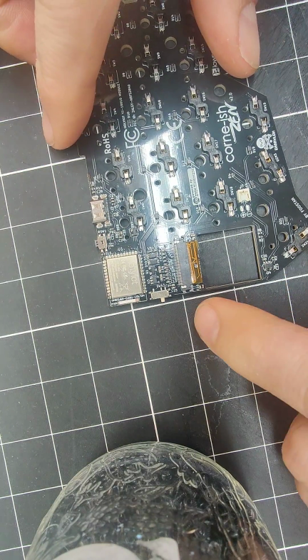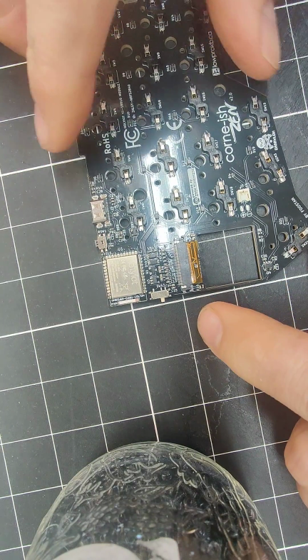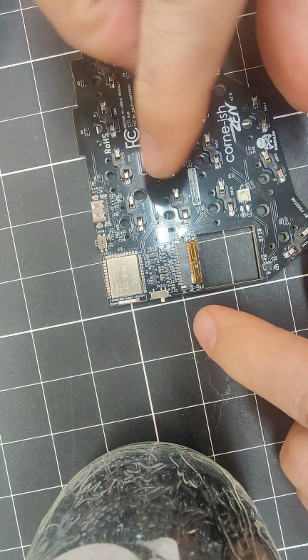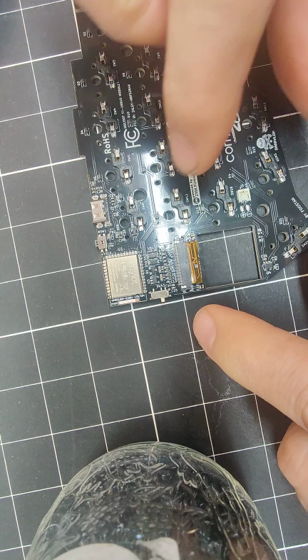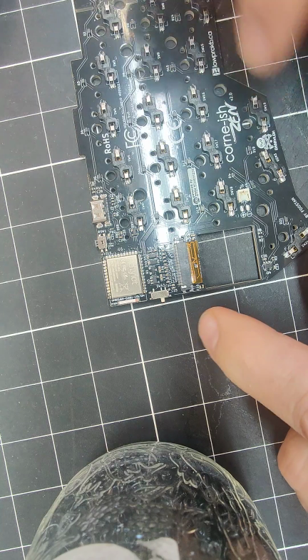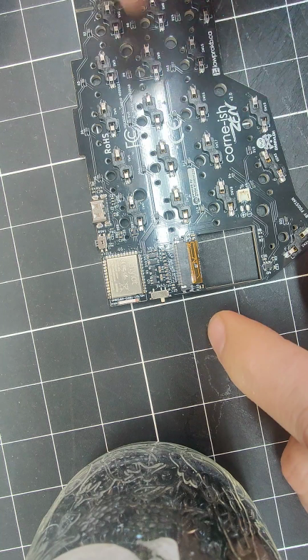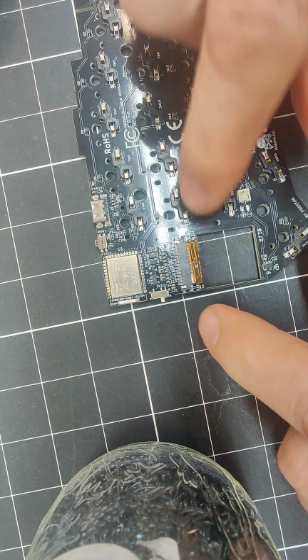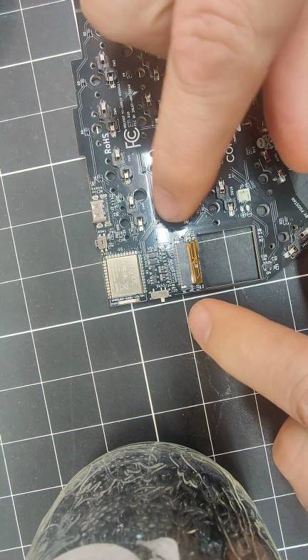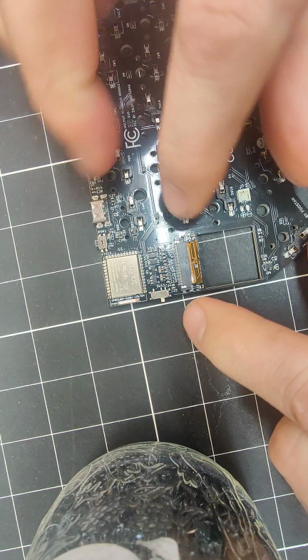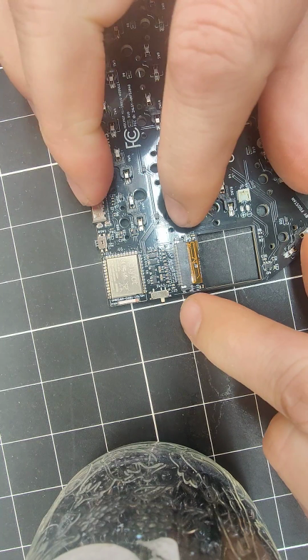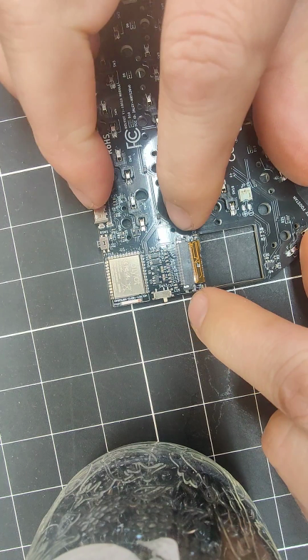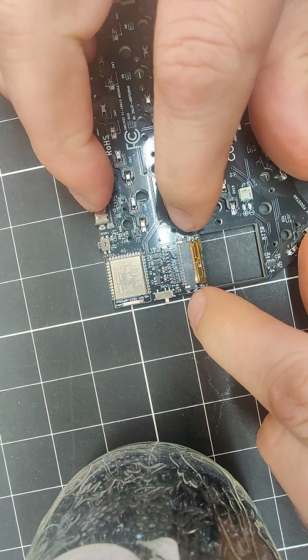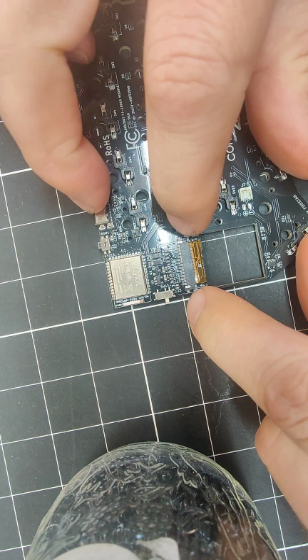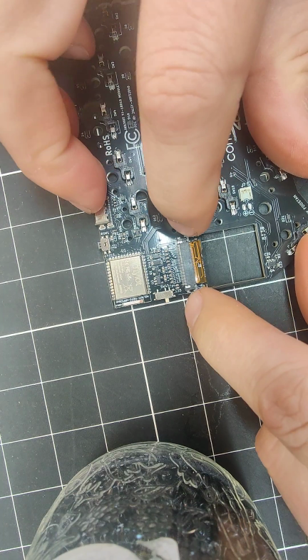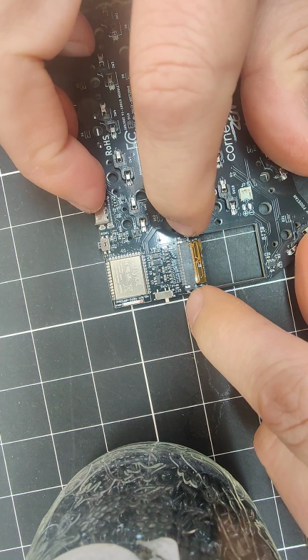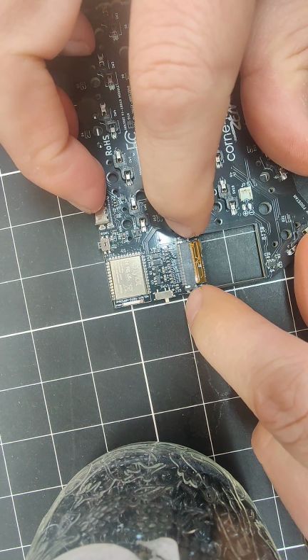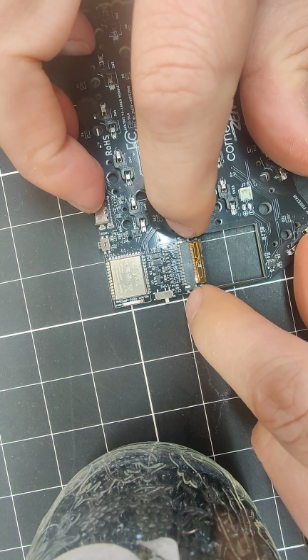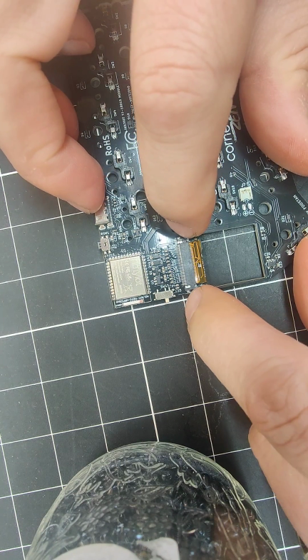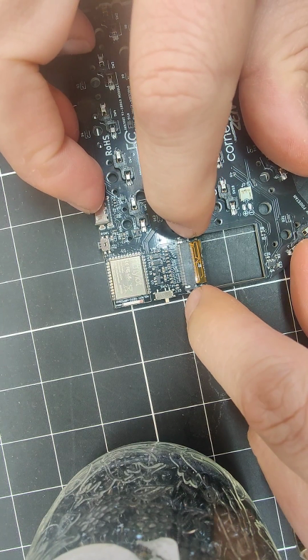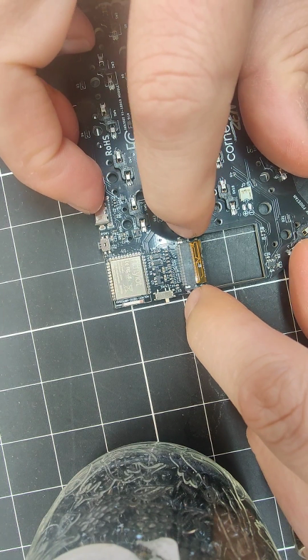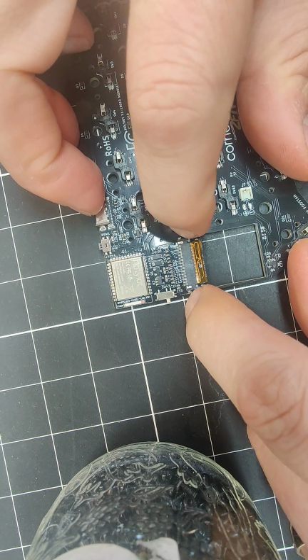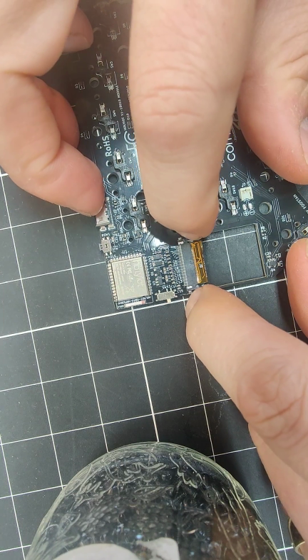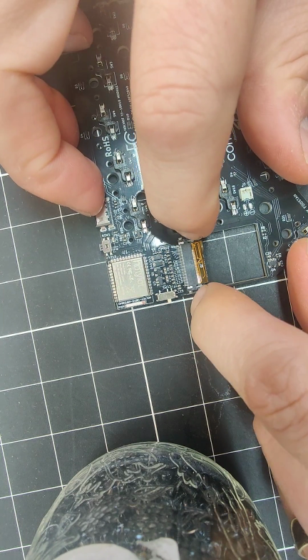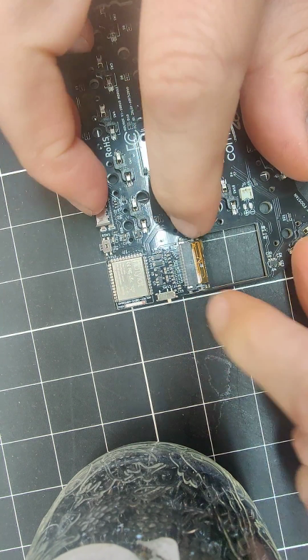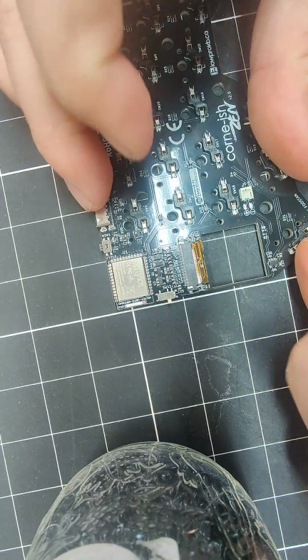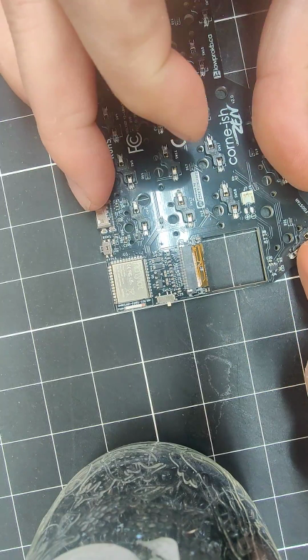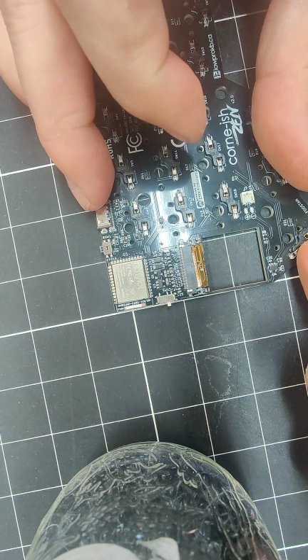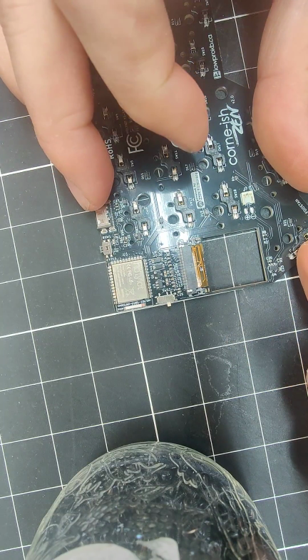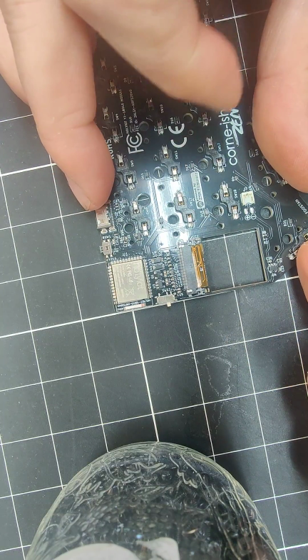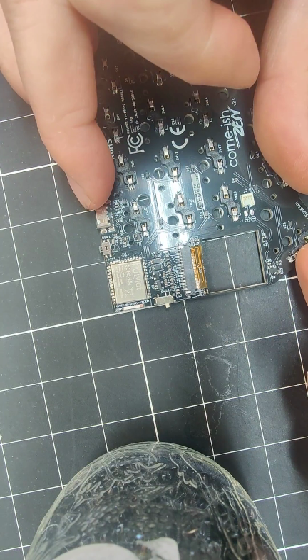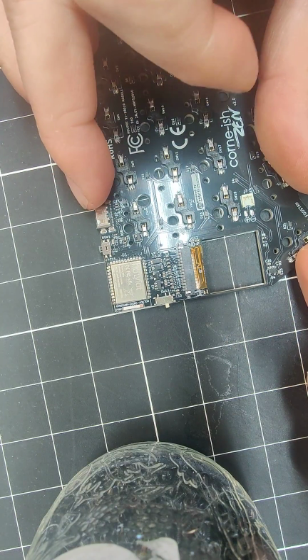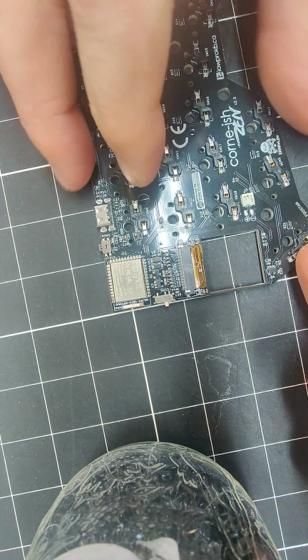The connector for the ribbon cable has got two little hooks at the end and you have to slide that down on either side, which unlocks it.